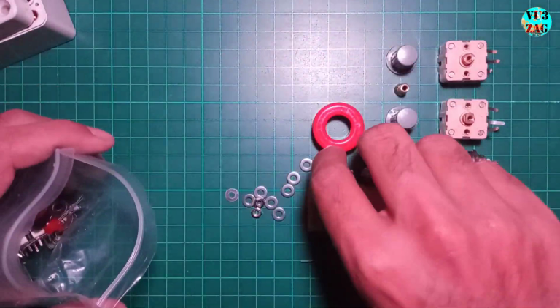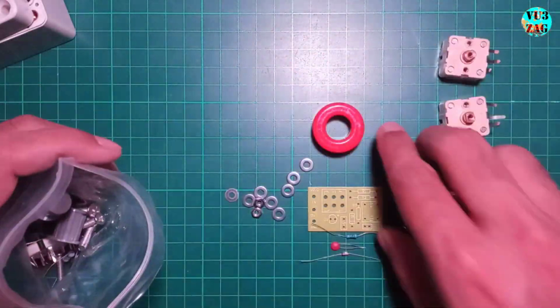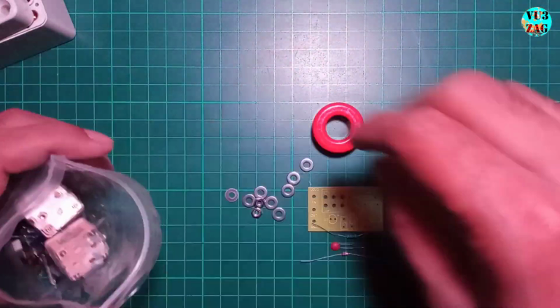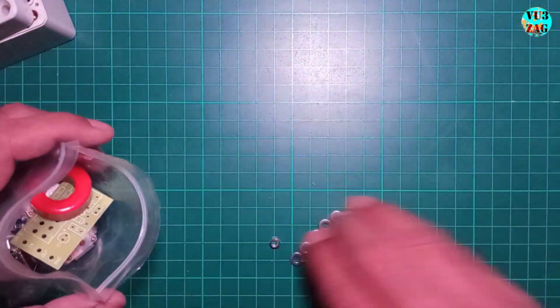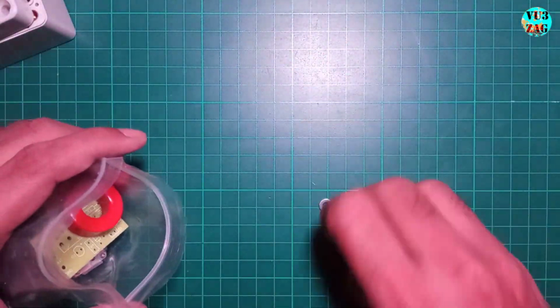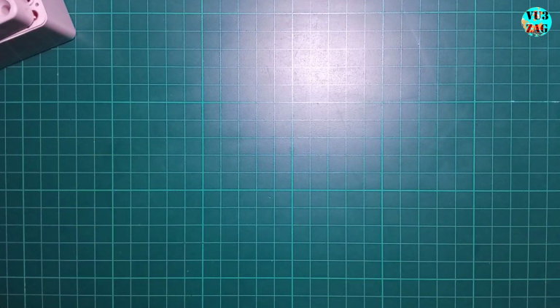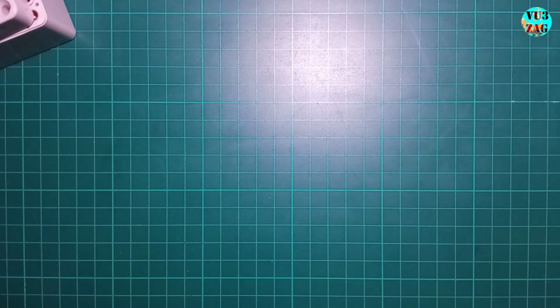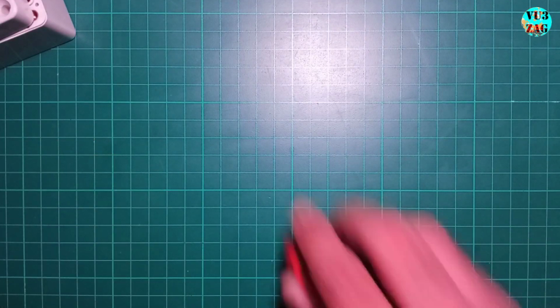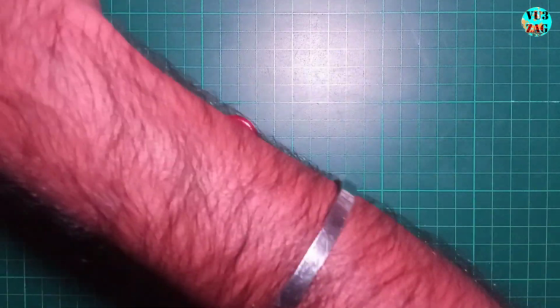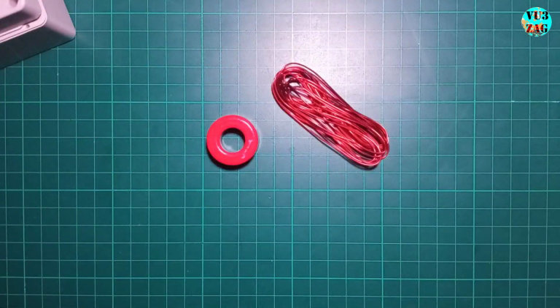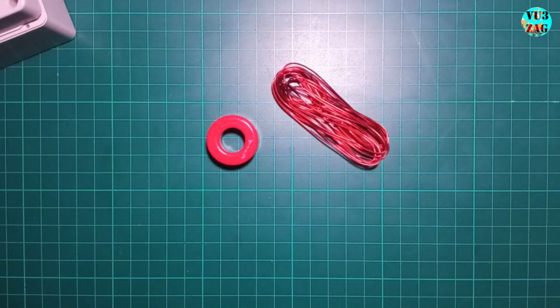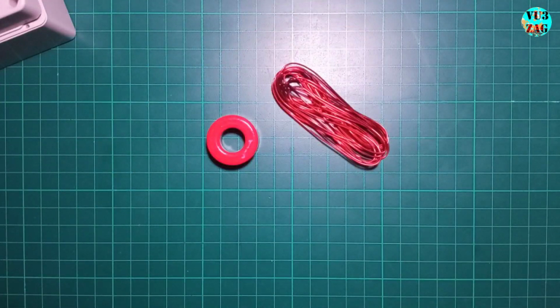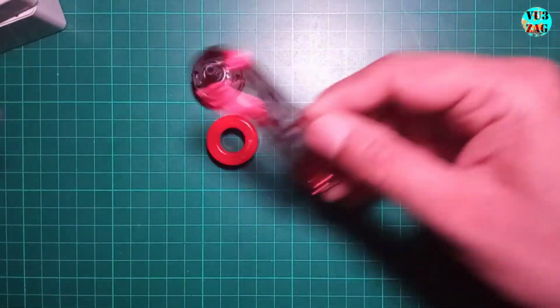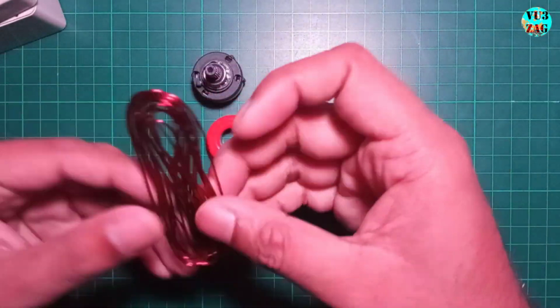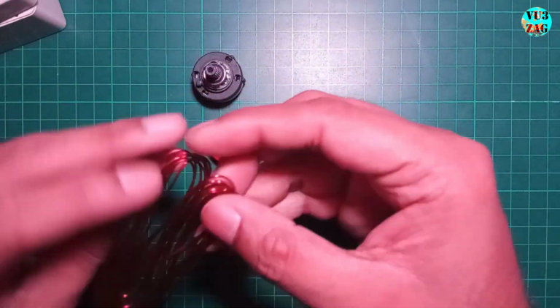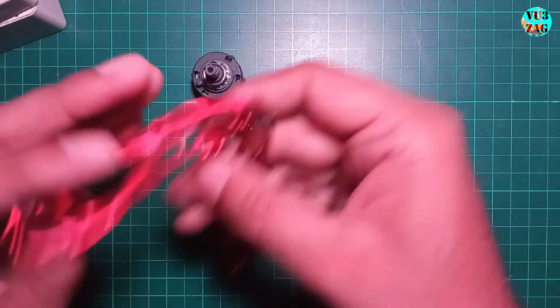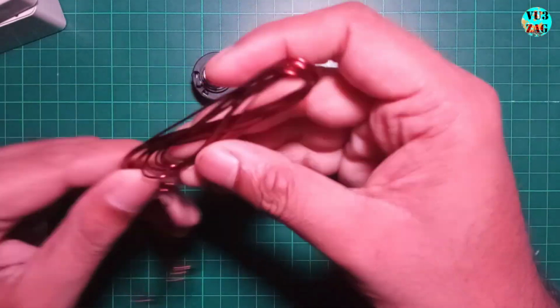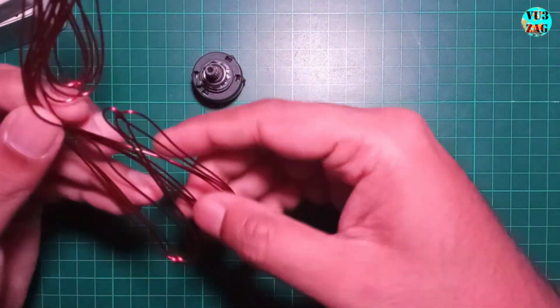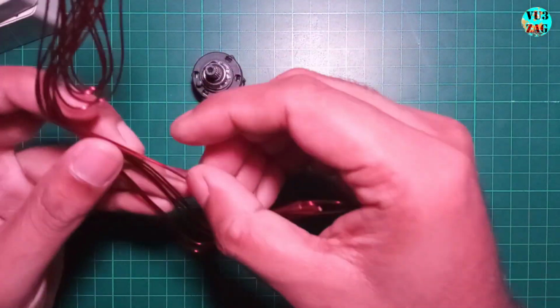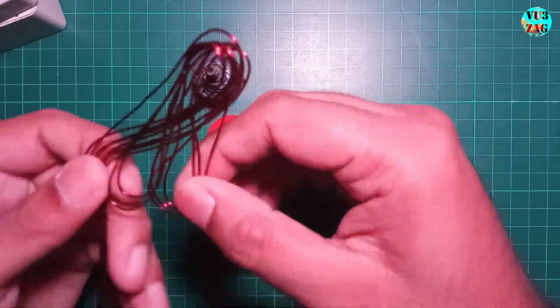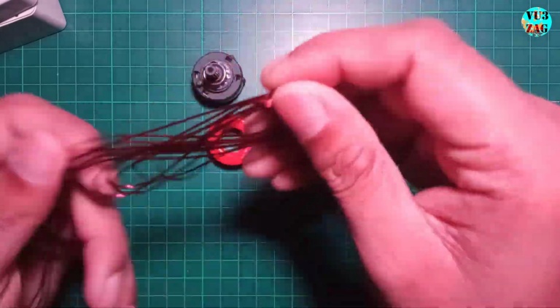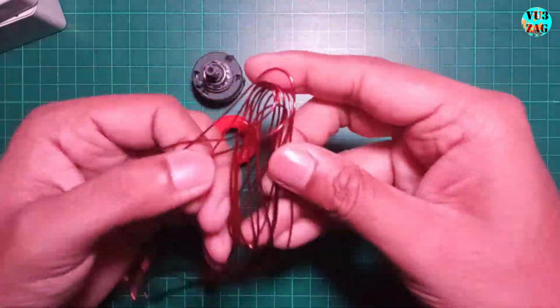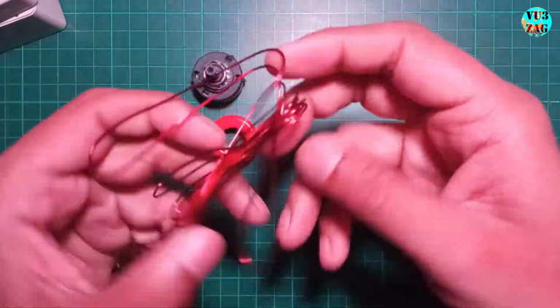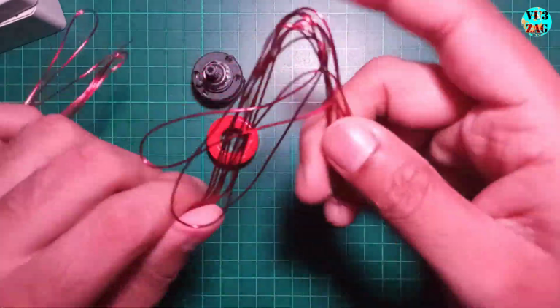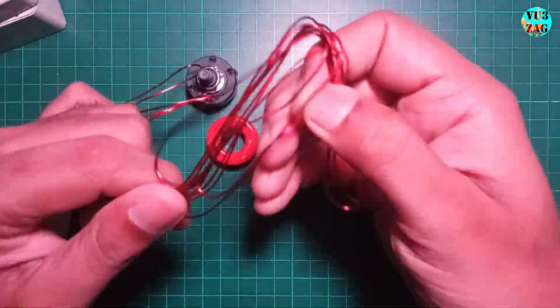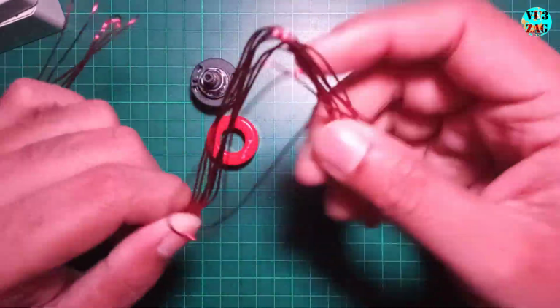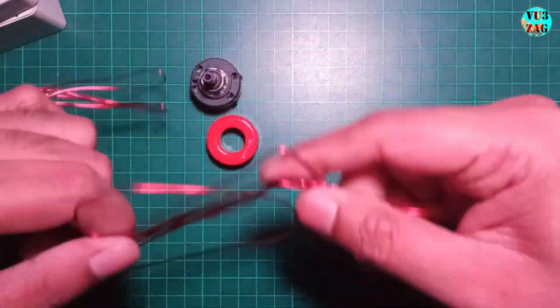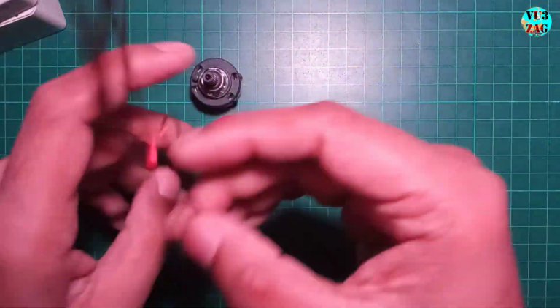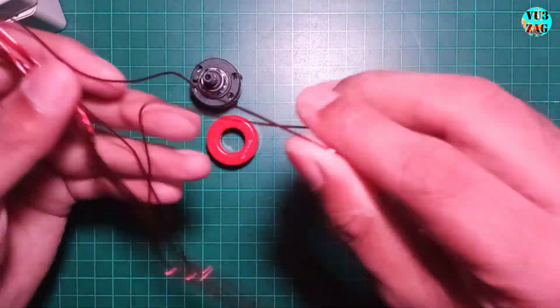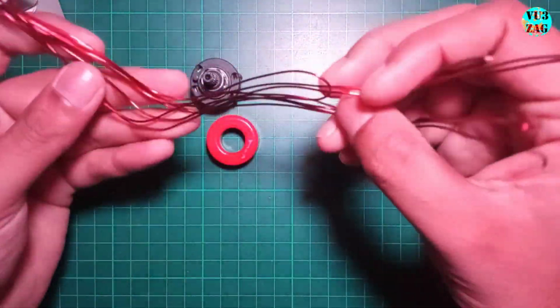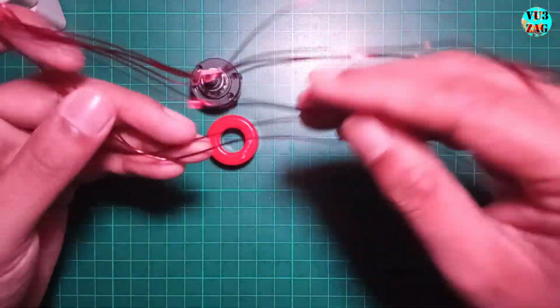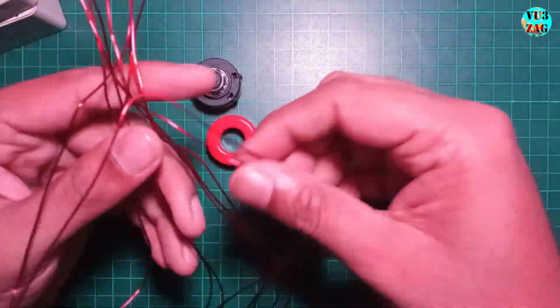I got the kit containing the items listed here. We'll begin by winding the T1062 toroid, which serves as a tuning coil, using the provided enameled wire.